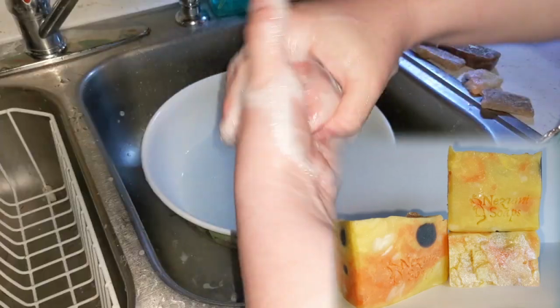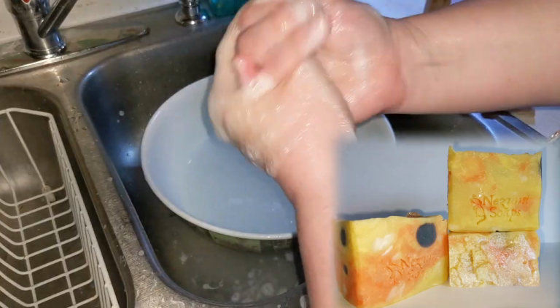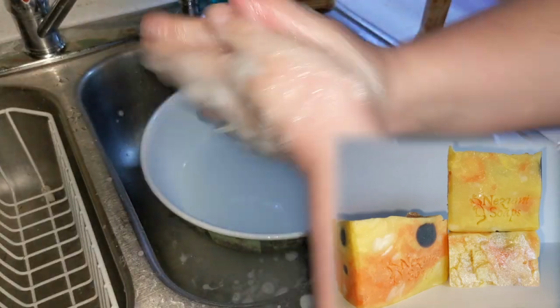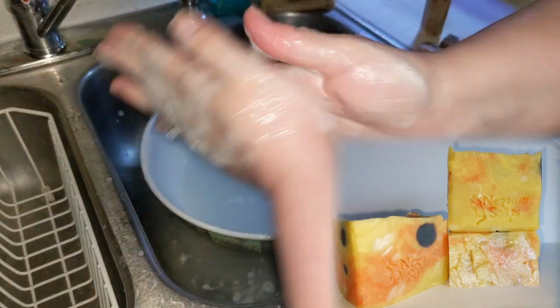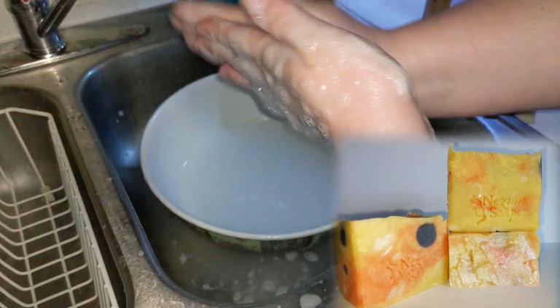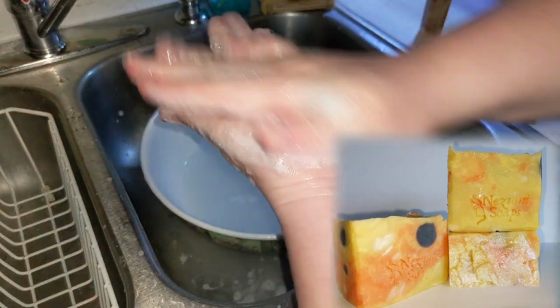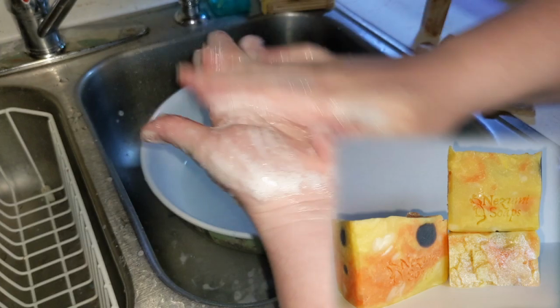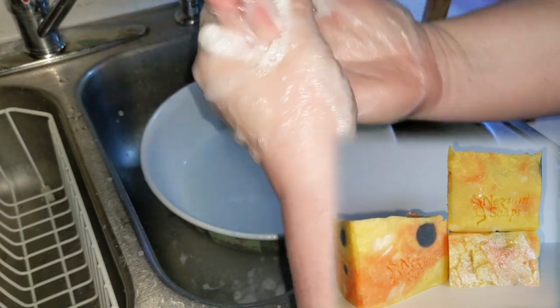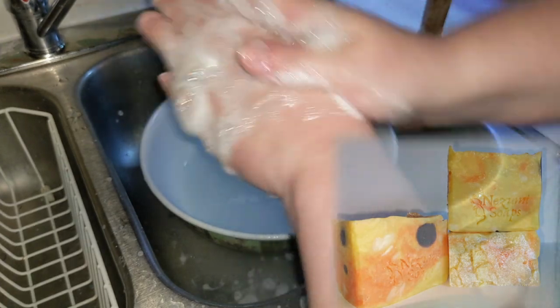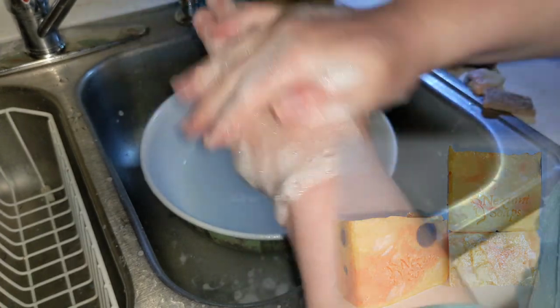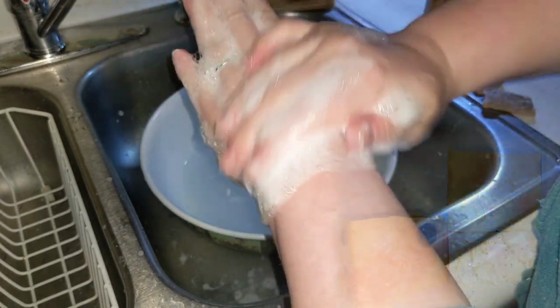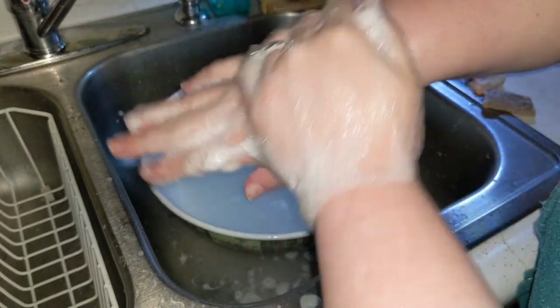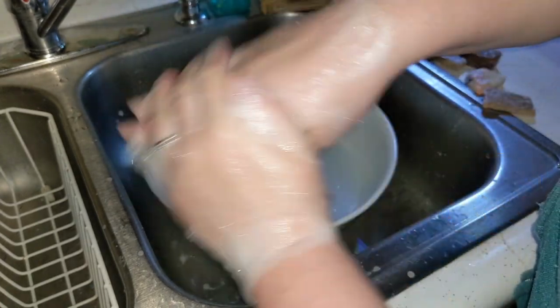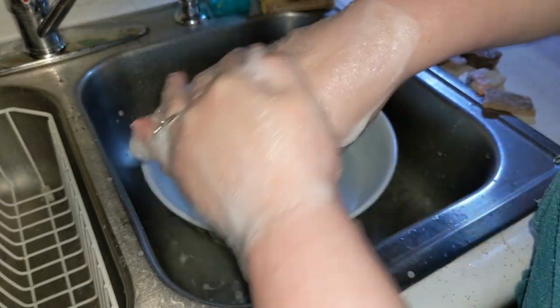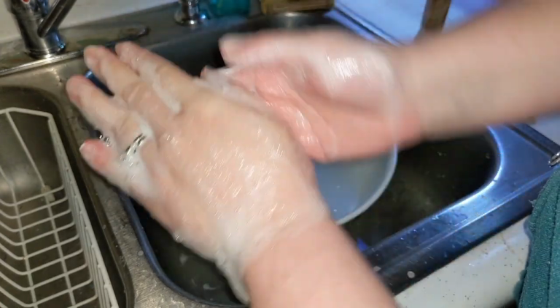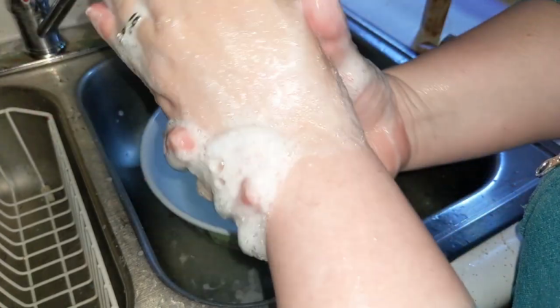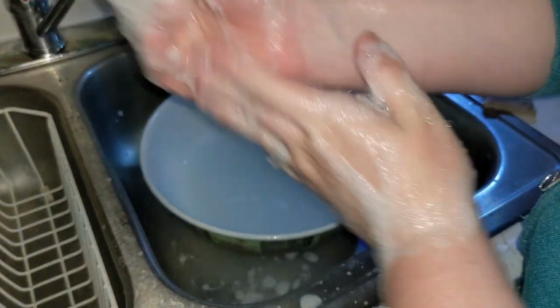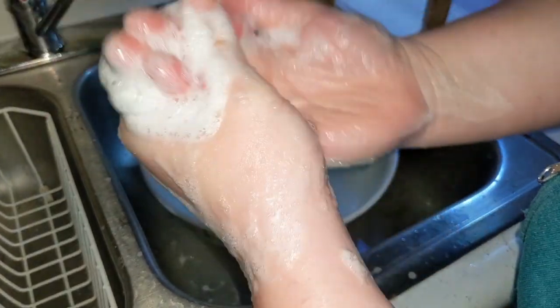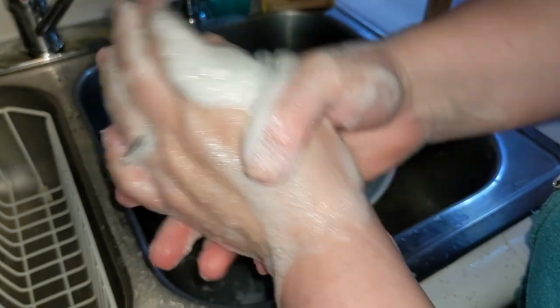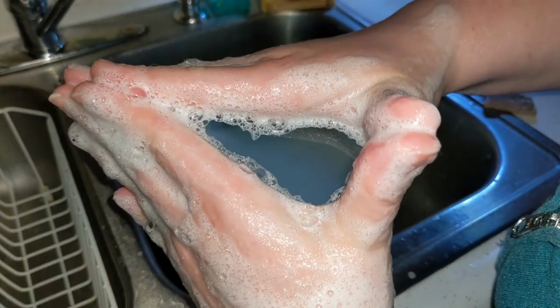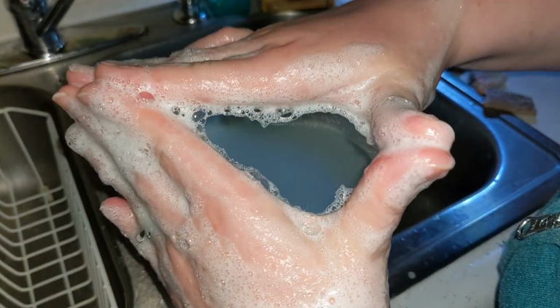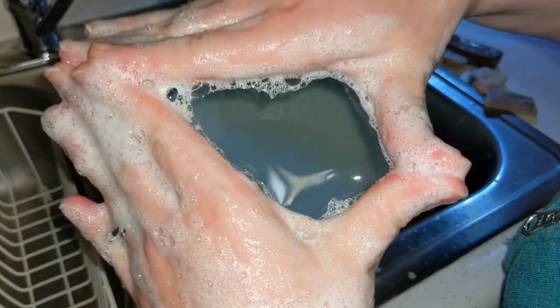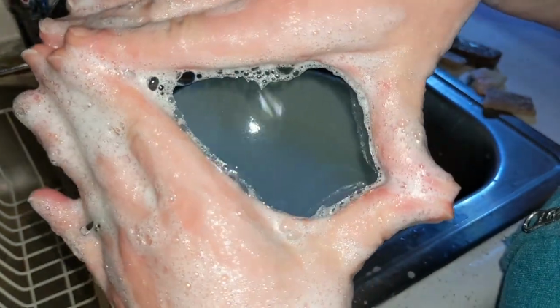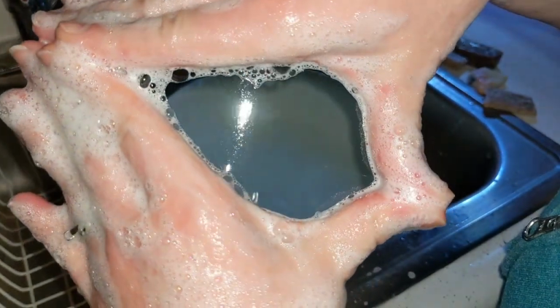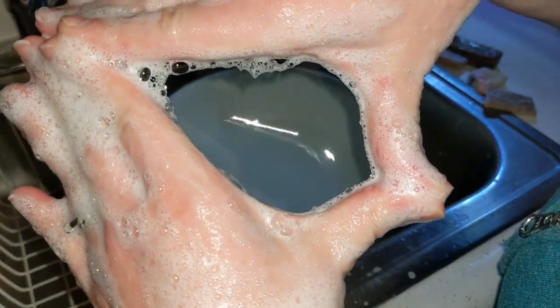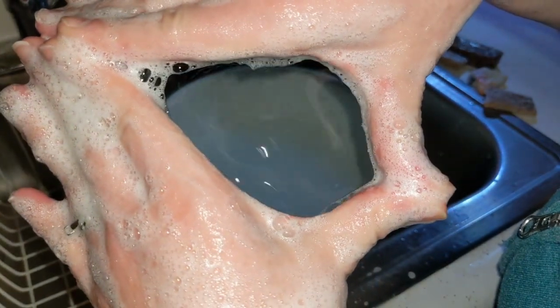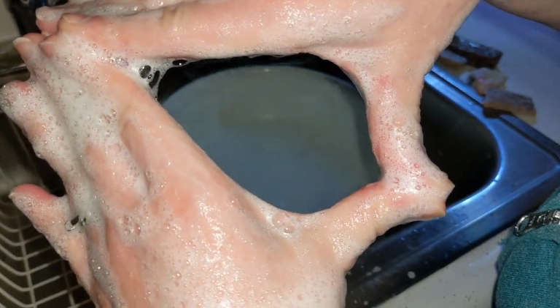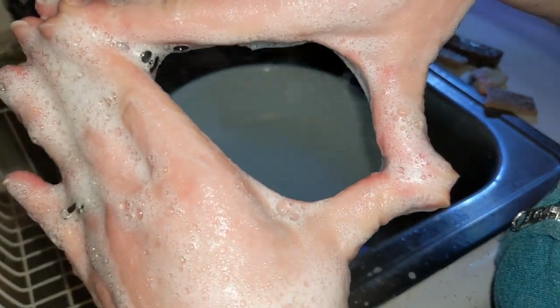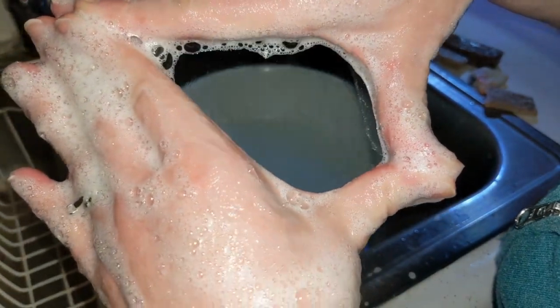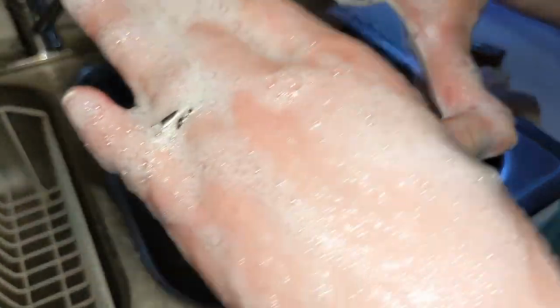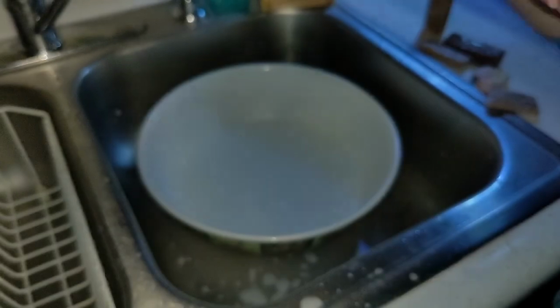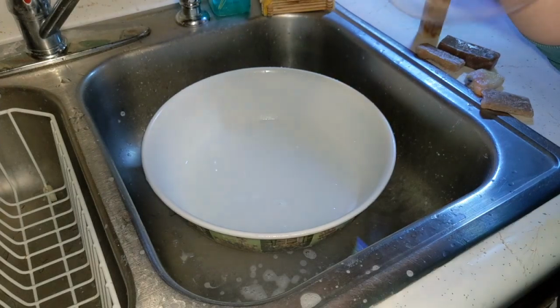Special ingredients are Buttermilk, Kale and Clay, Powdered Sugar, Honey, Tessa Silk, Sodium Lactate, and Activated Charcoal for the black circles. It's important to have fun when you wash your hands.